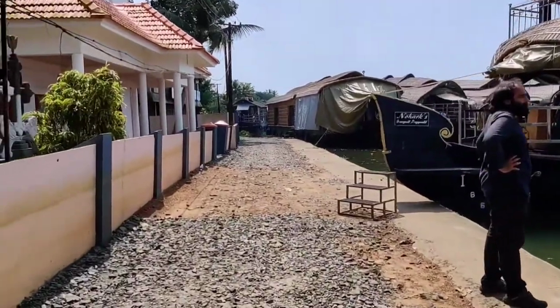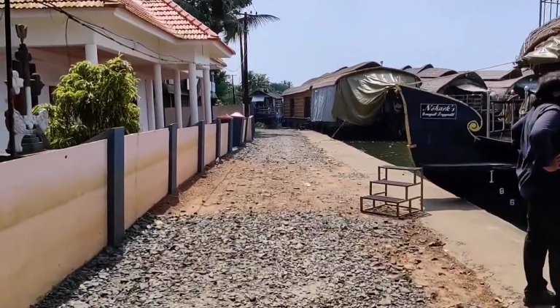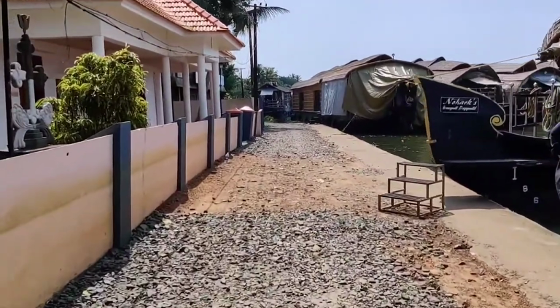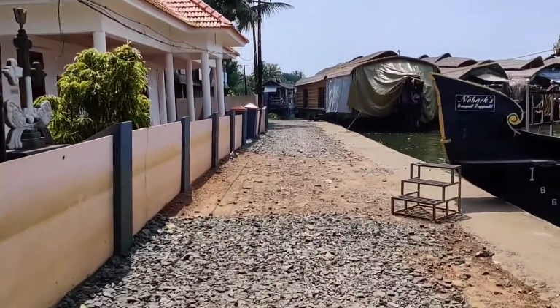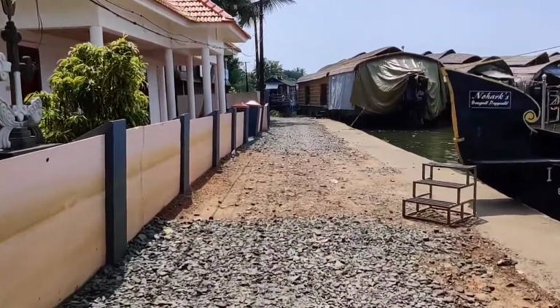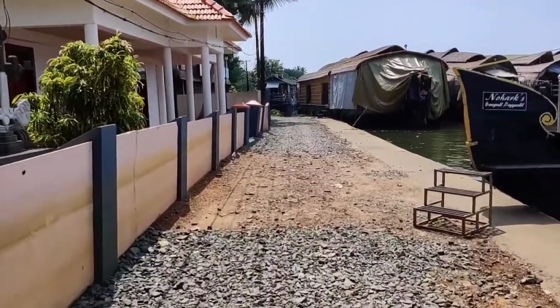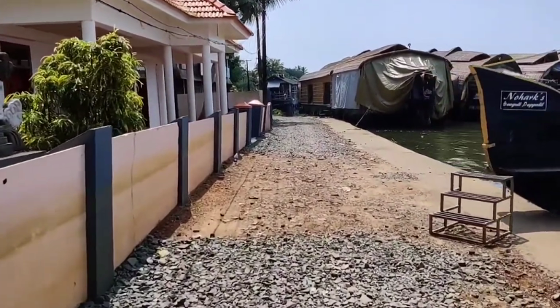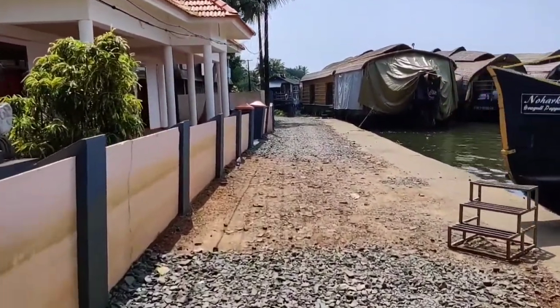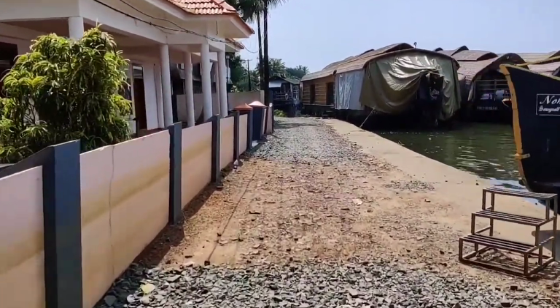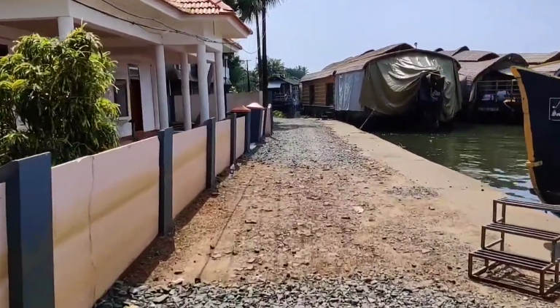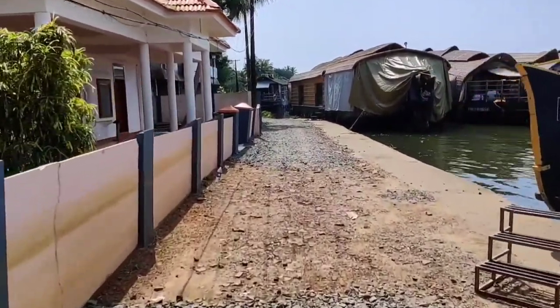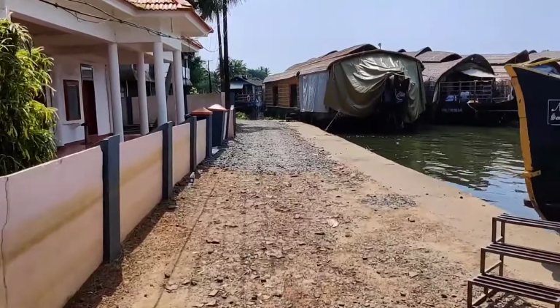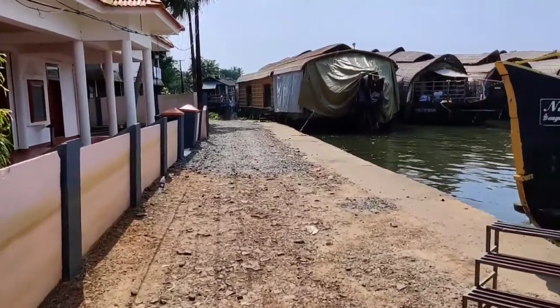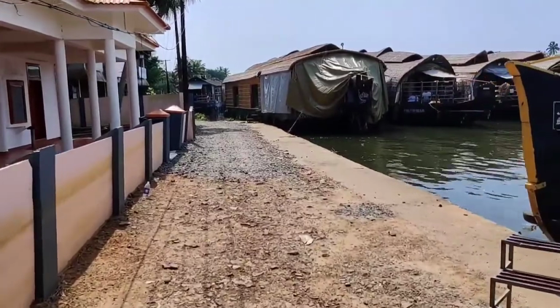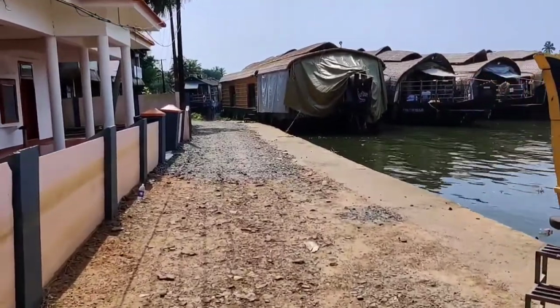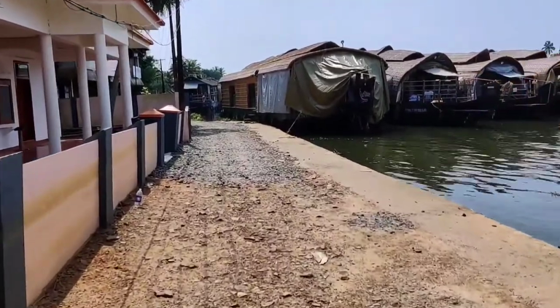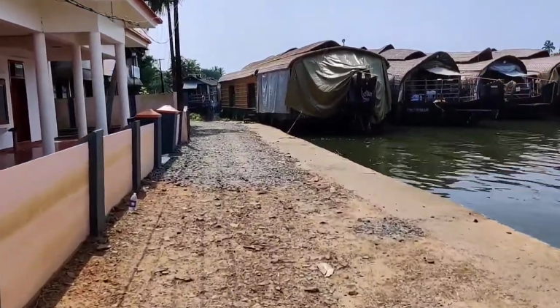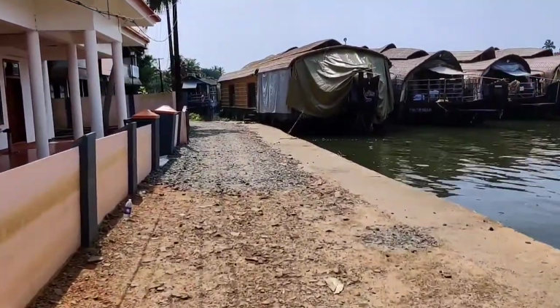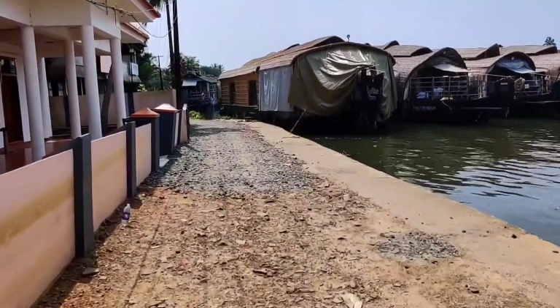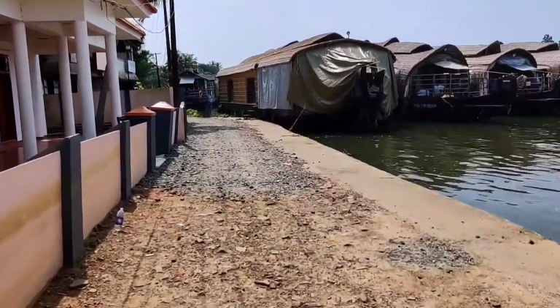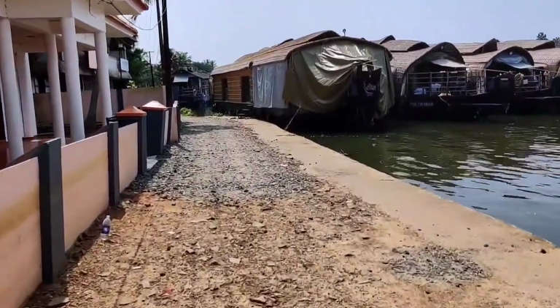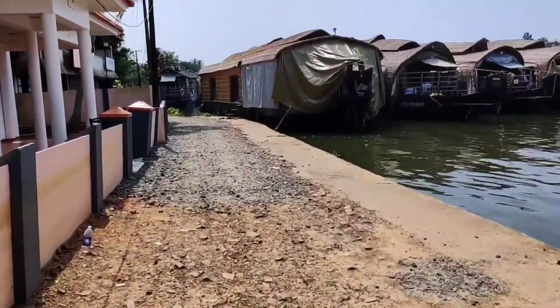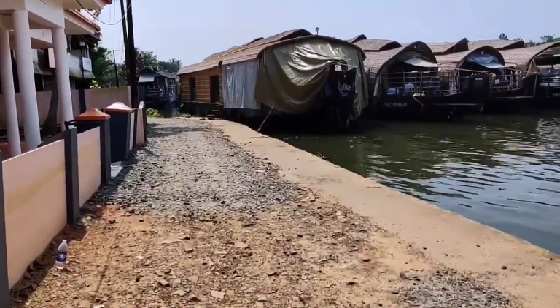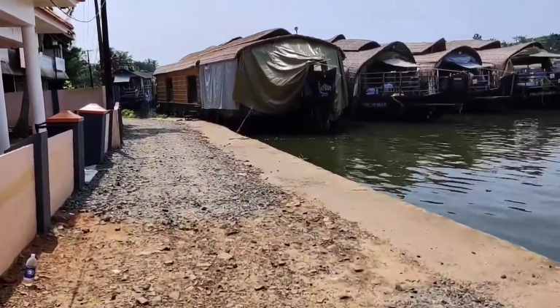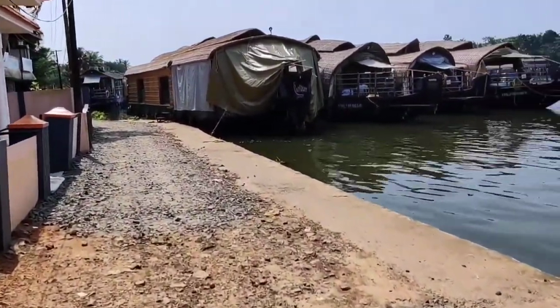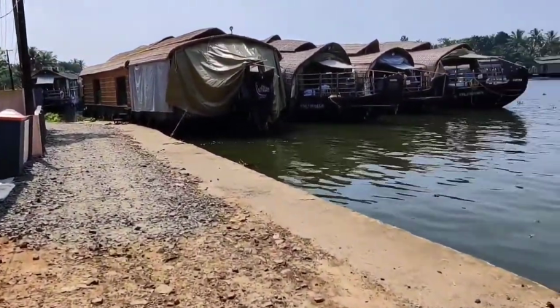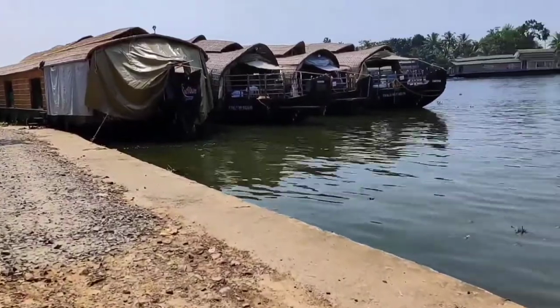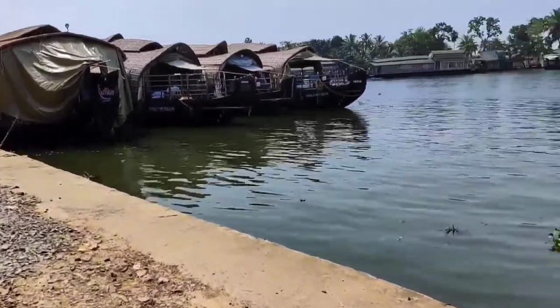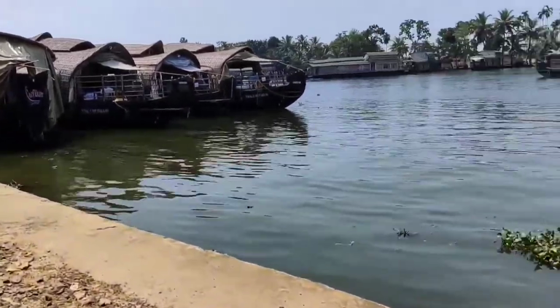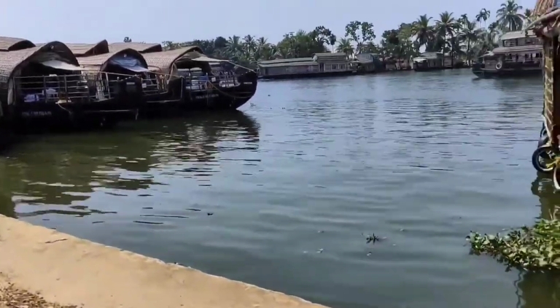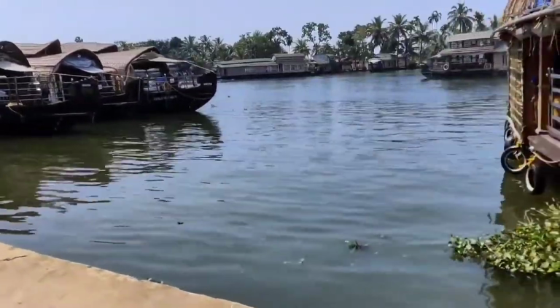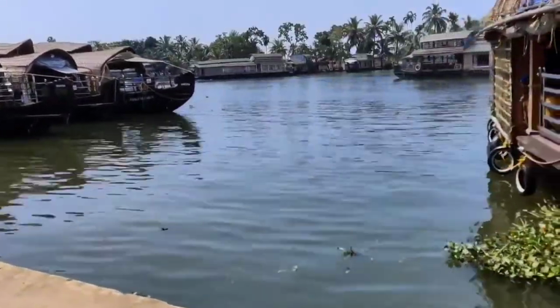So to book a houseboat, there's an app called the OYO app. I have put the link in the description below, so you can book a houseboat through this app.